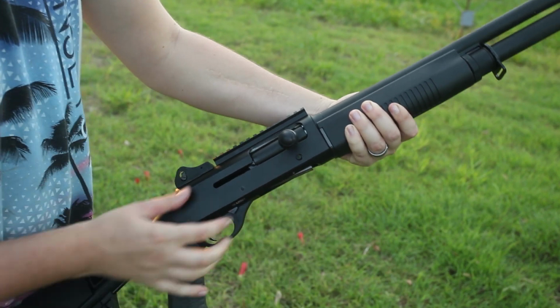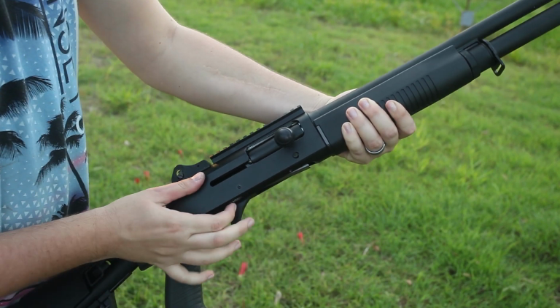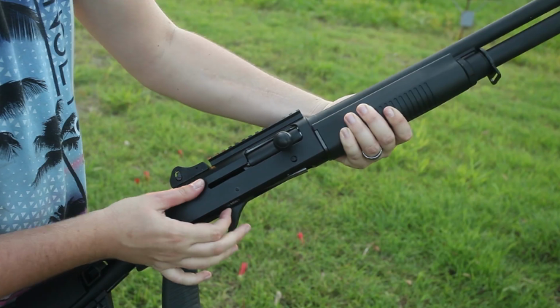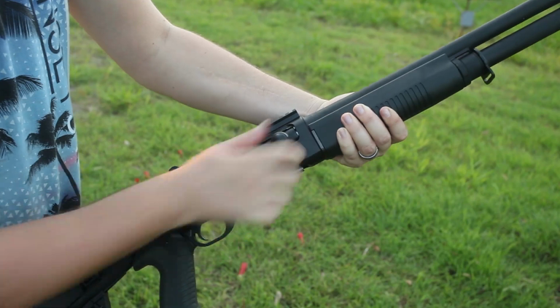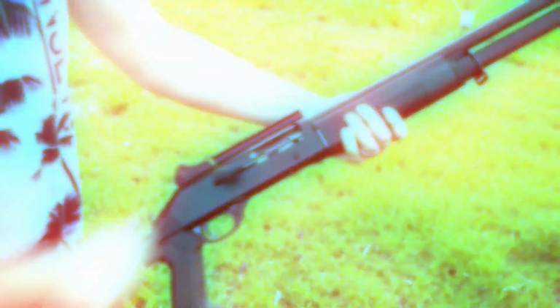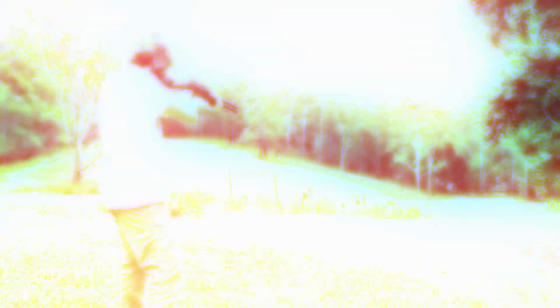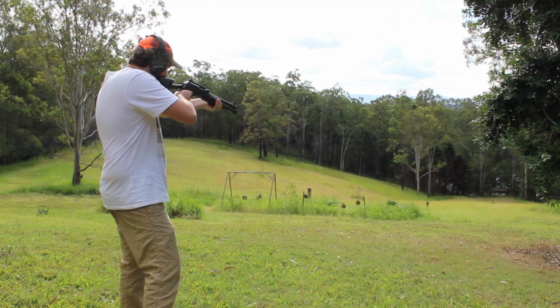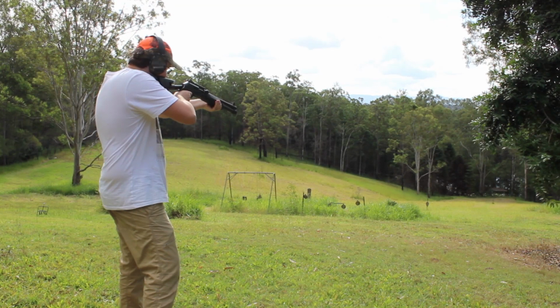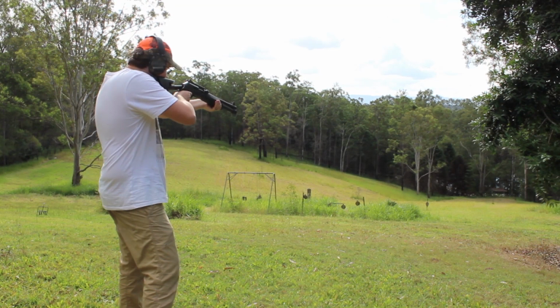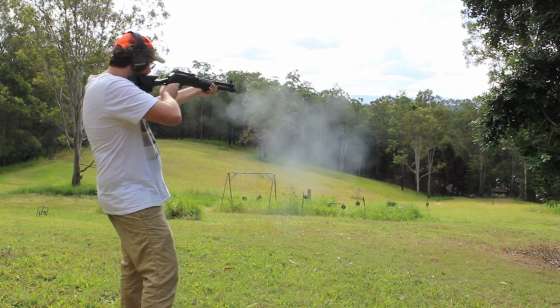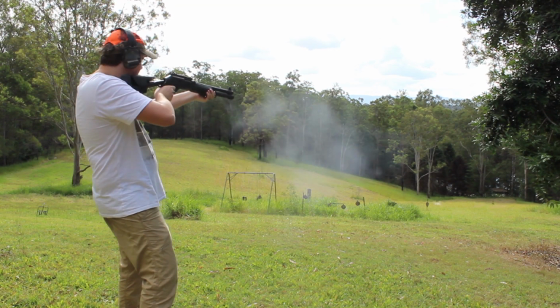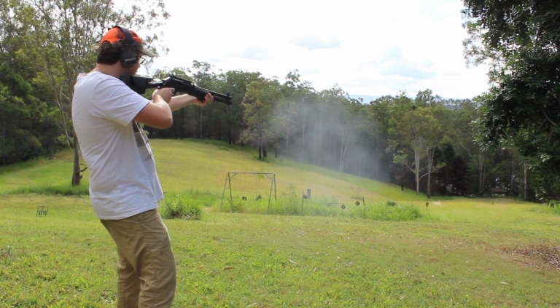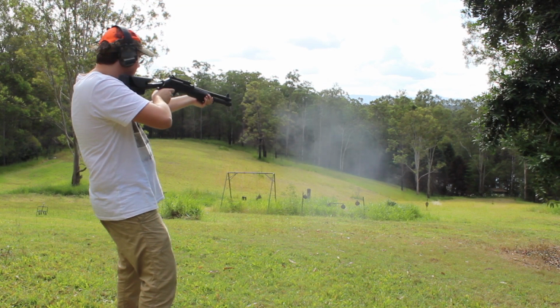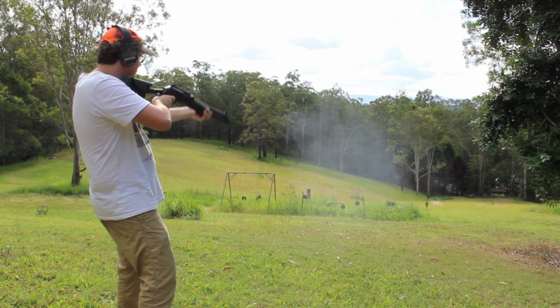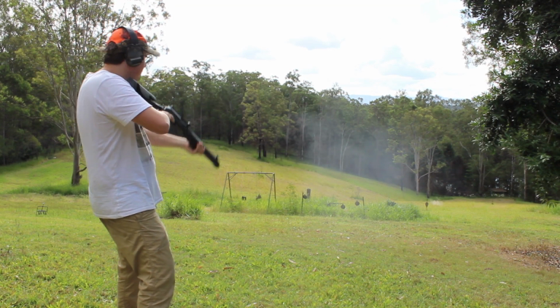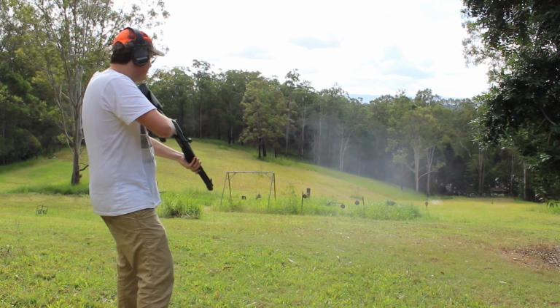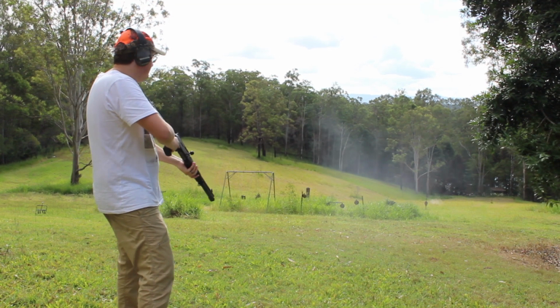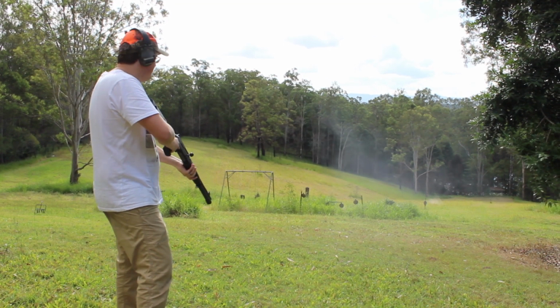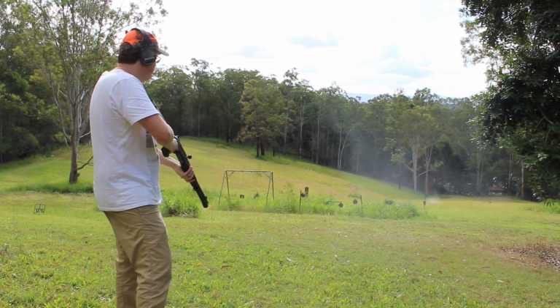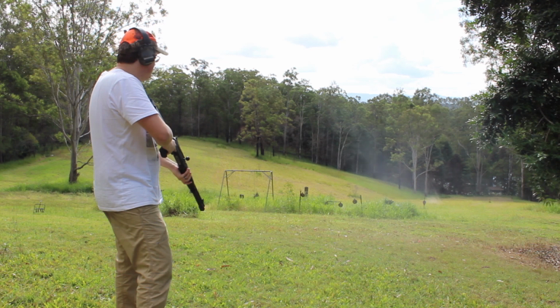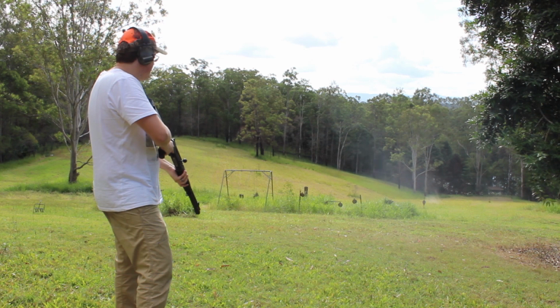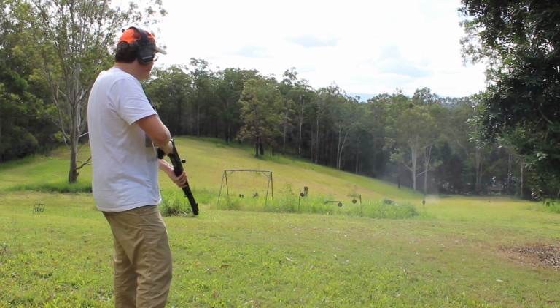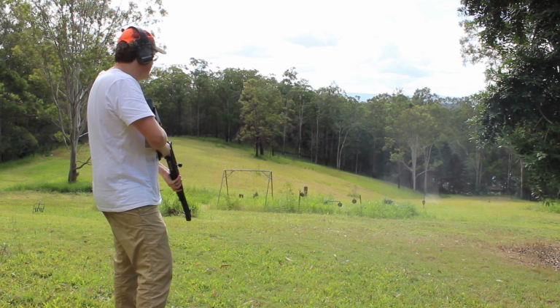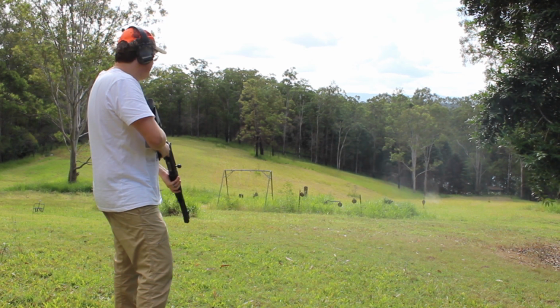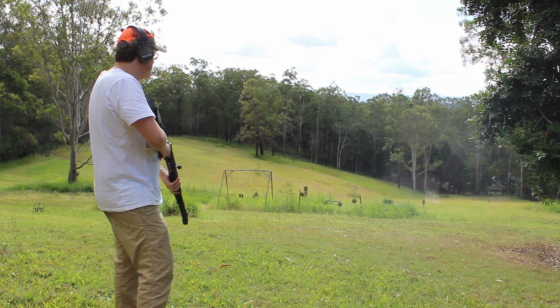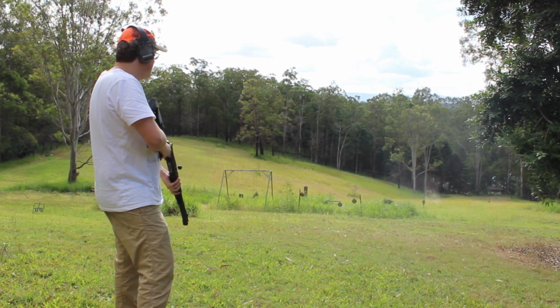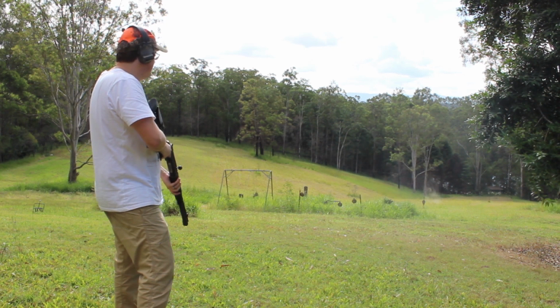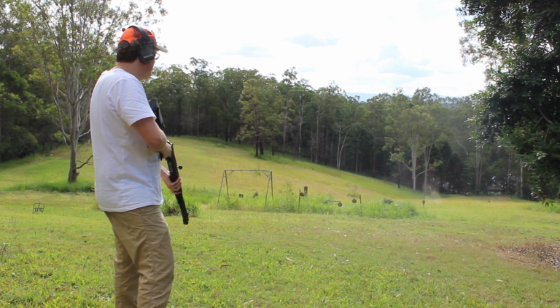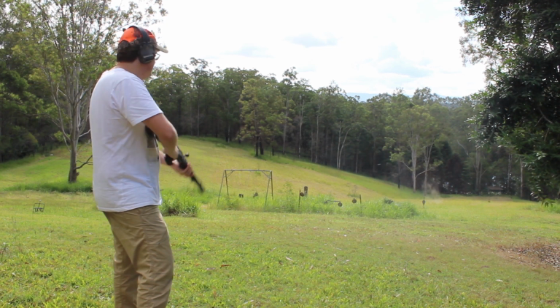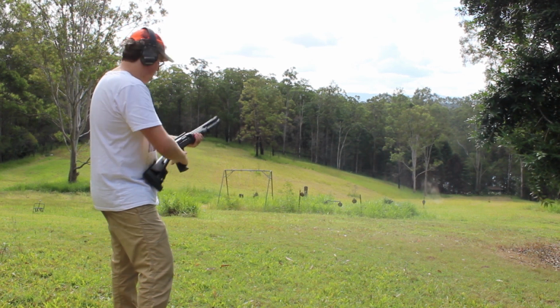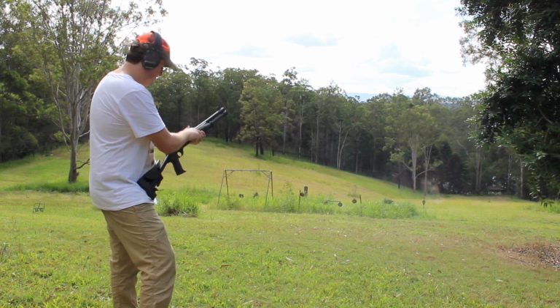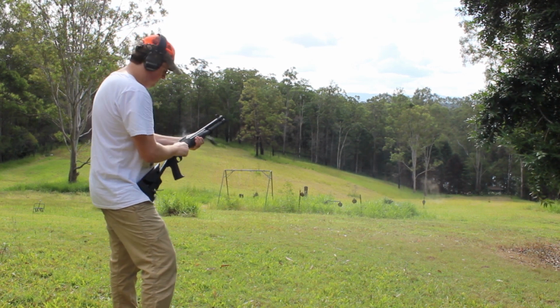Testing out the factory iron sights, we found the gun shot a touch high at 15 yards. With a few rounds and a couple of quick adjustments, we managed to get dead on target.